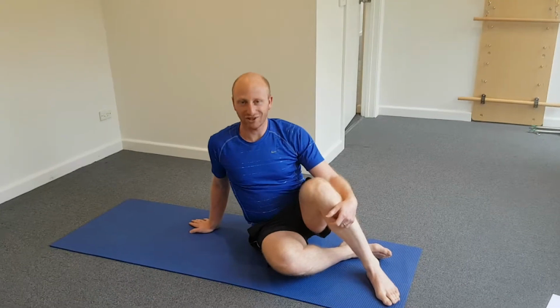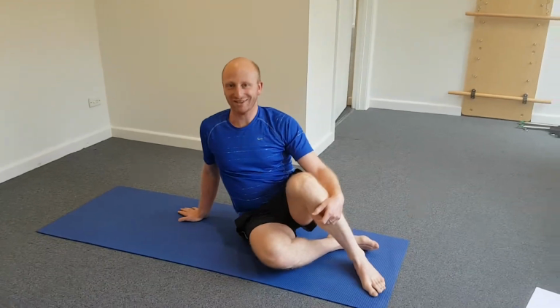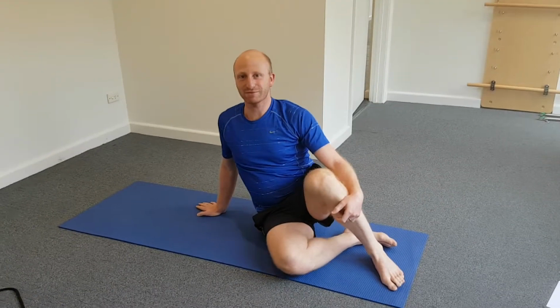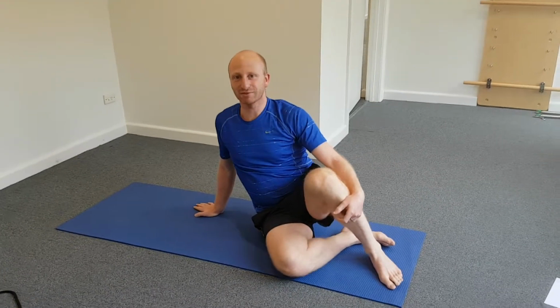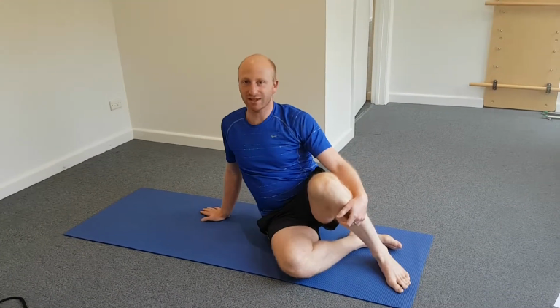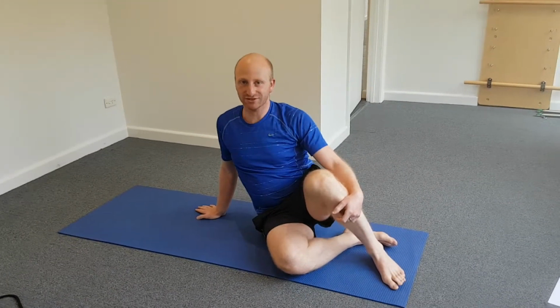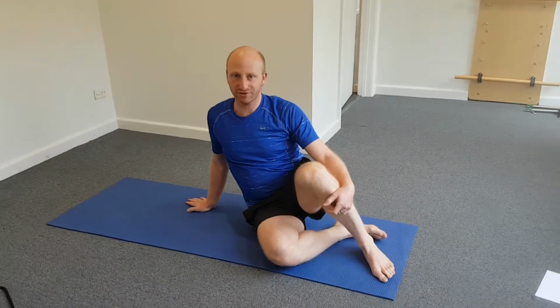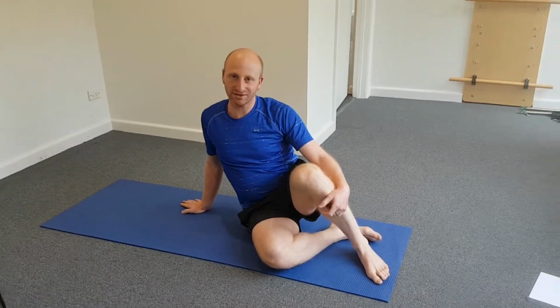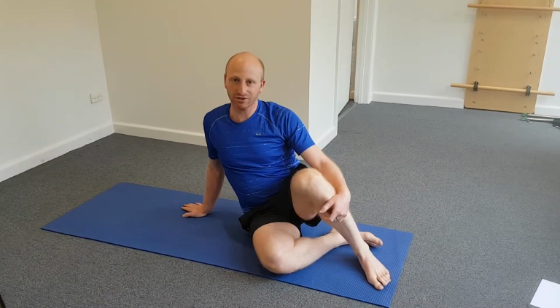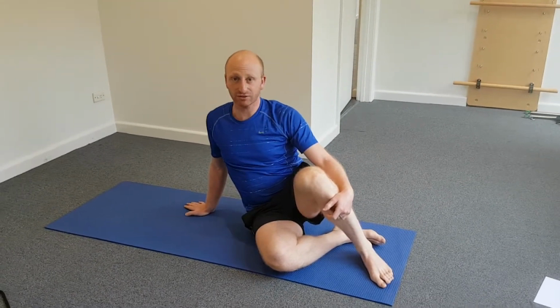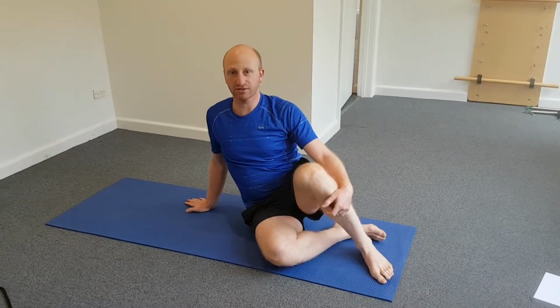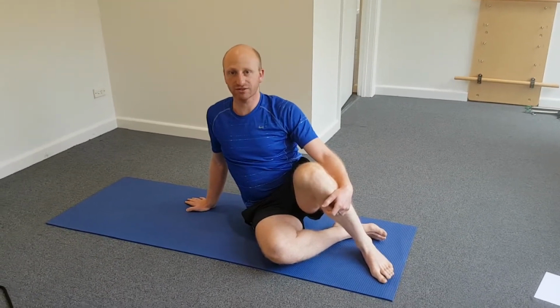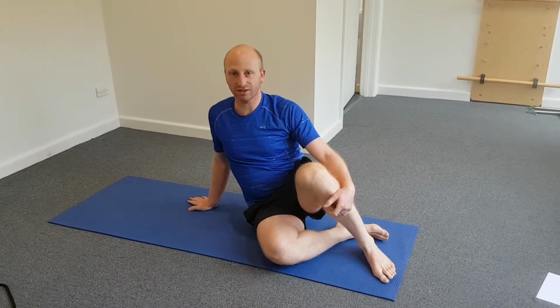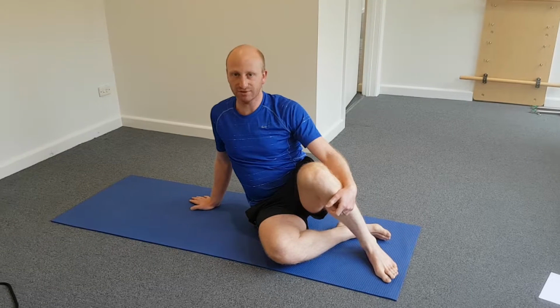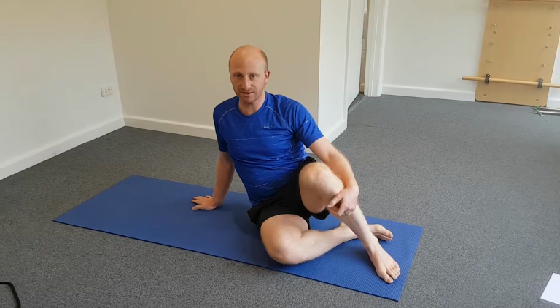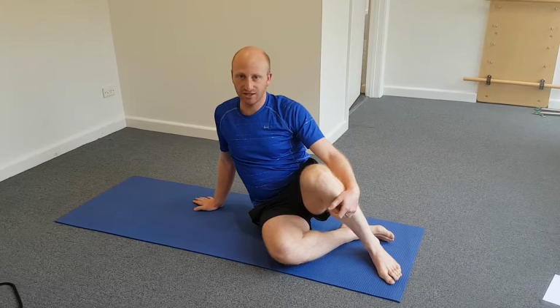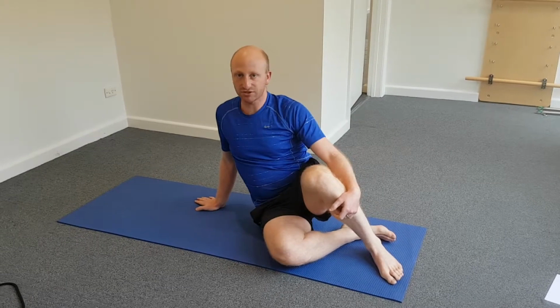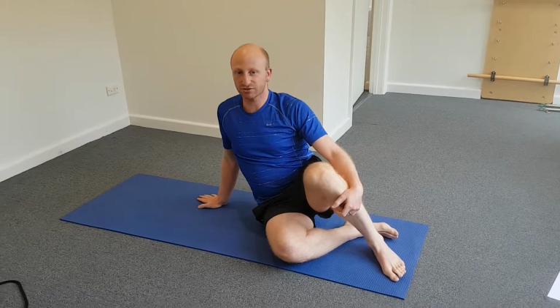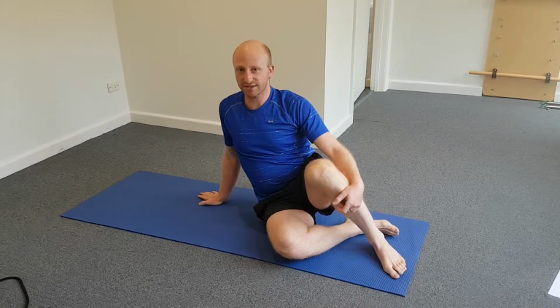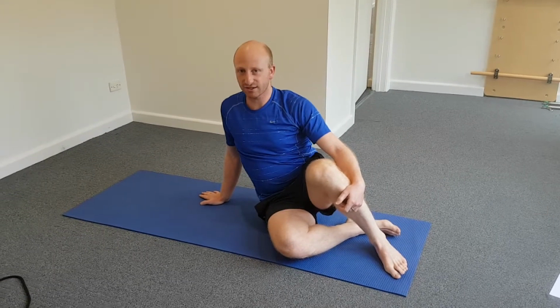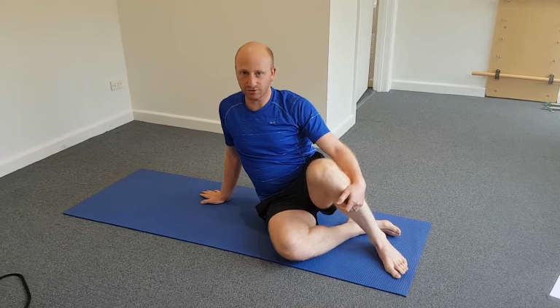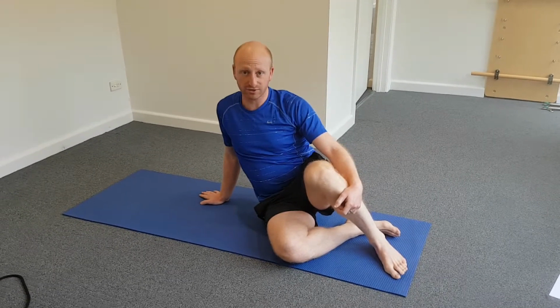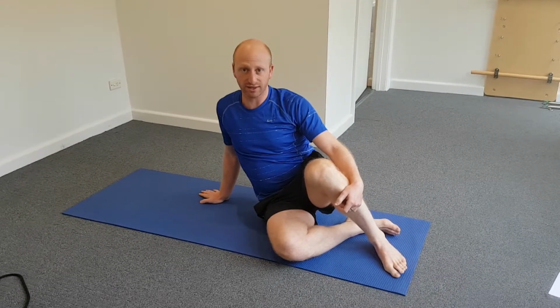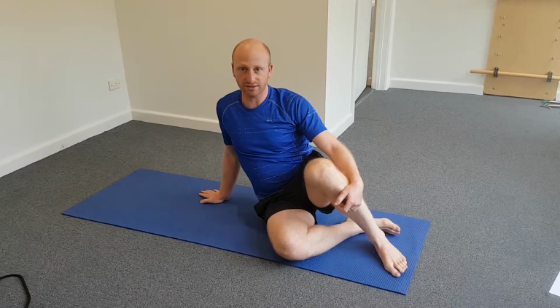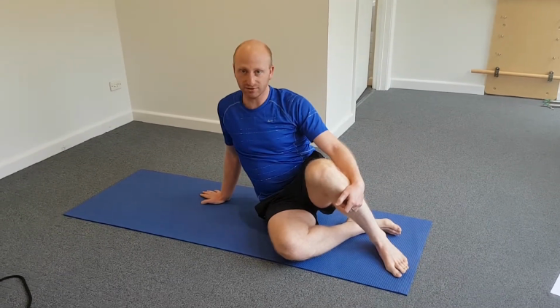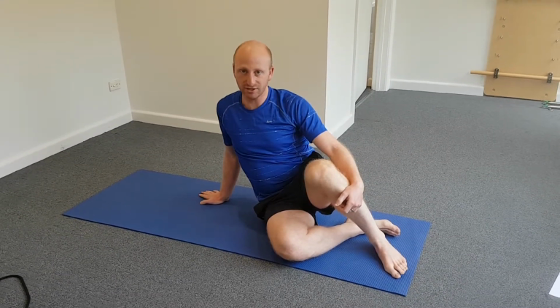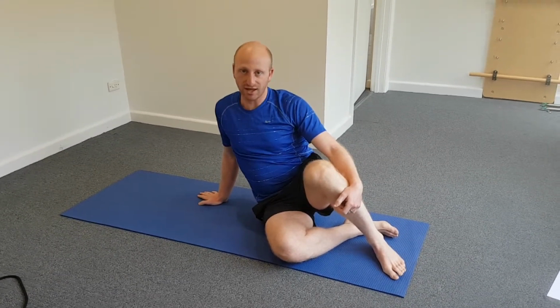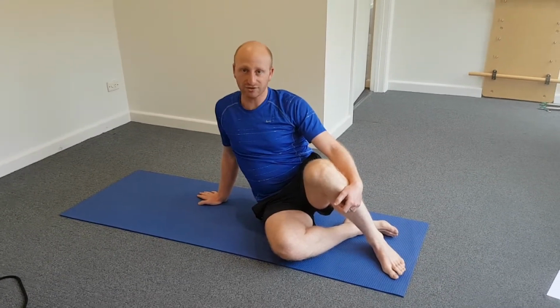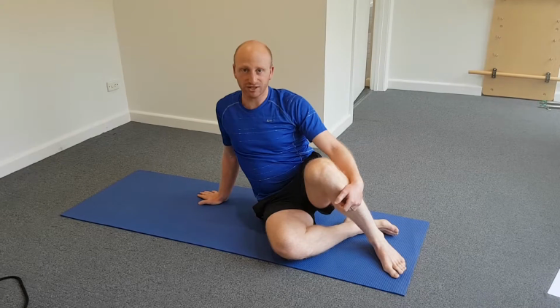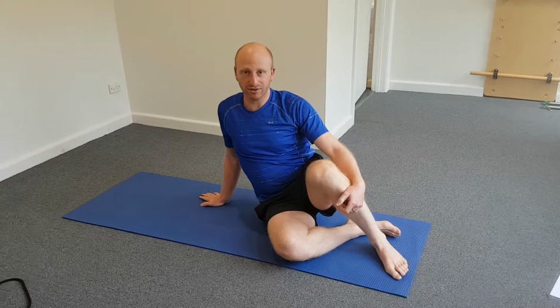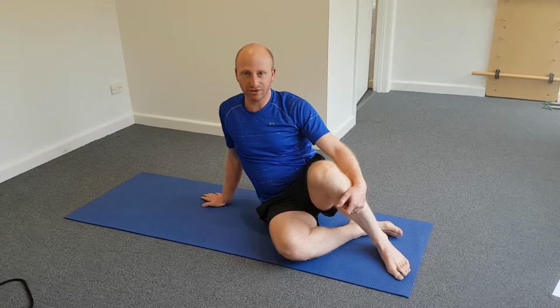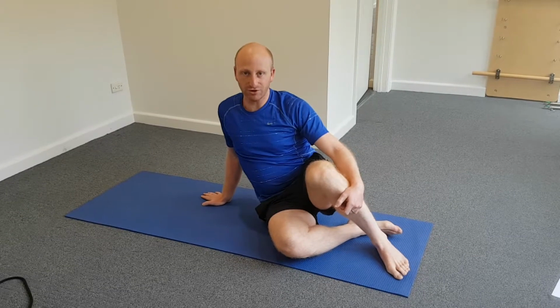Hi, I'm Adam from Healing Hands Osteopathy. Today we're going to go through the sideline hip series, which is a great exercise for hip strength and stability, and it's also a great one that you can do at home.